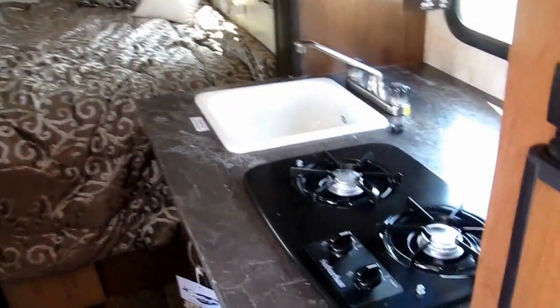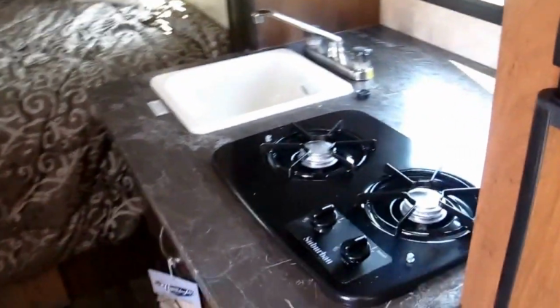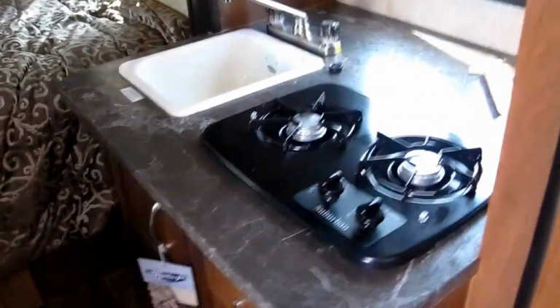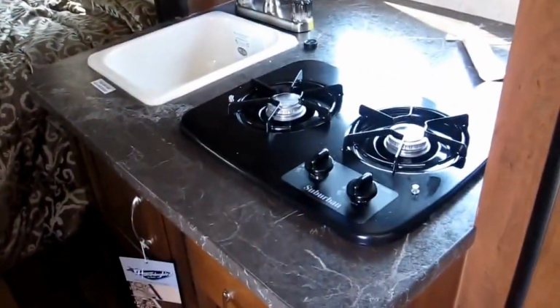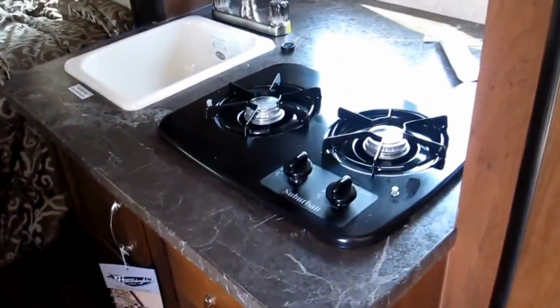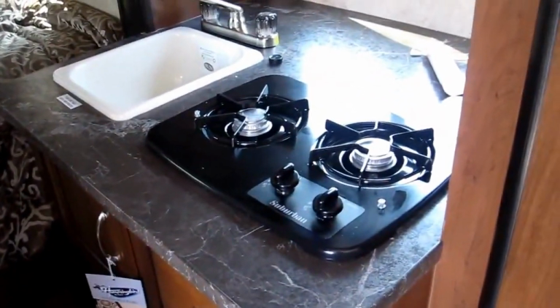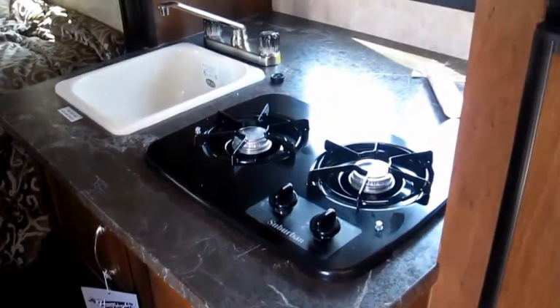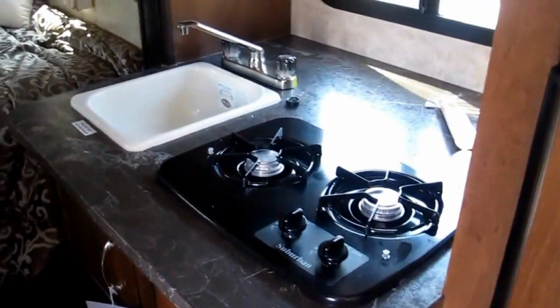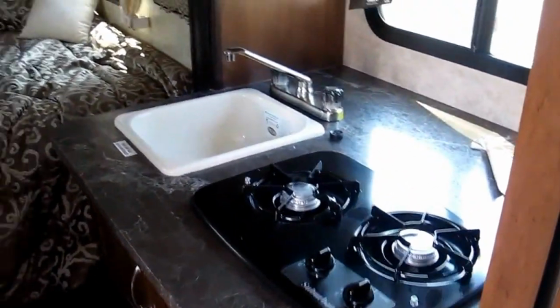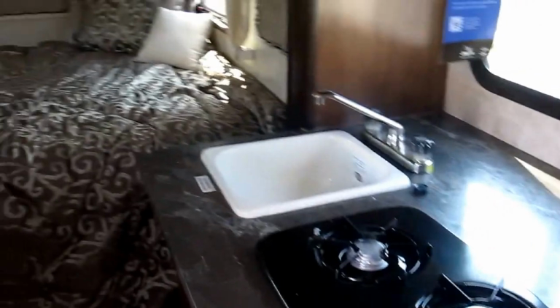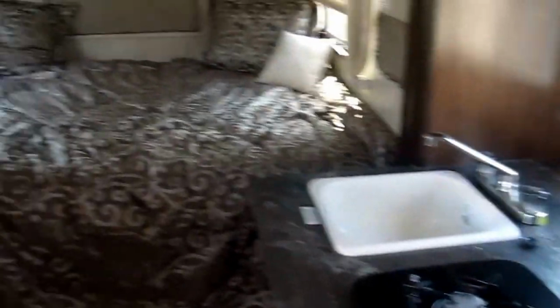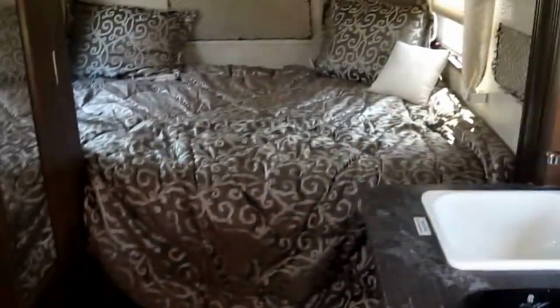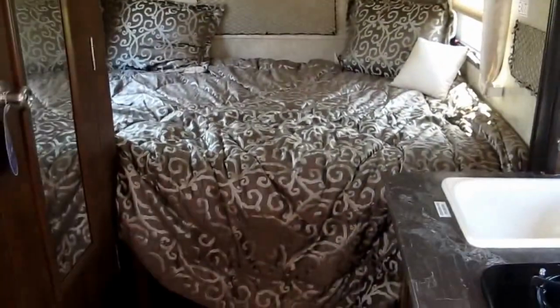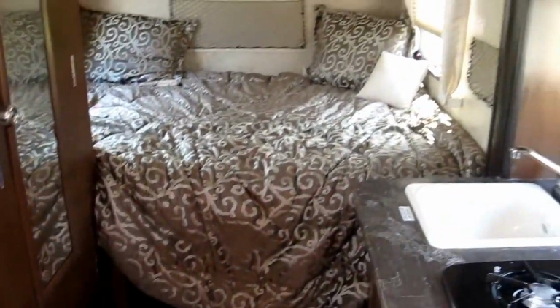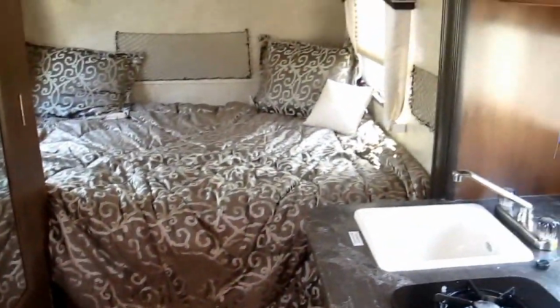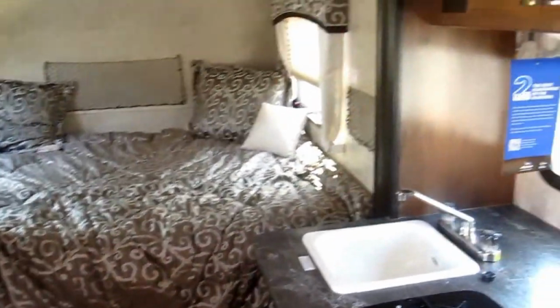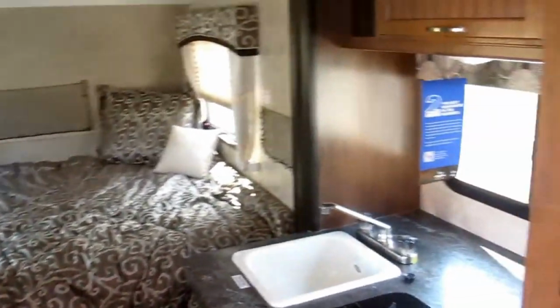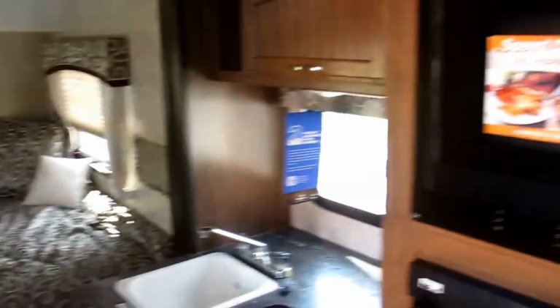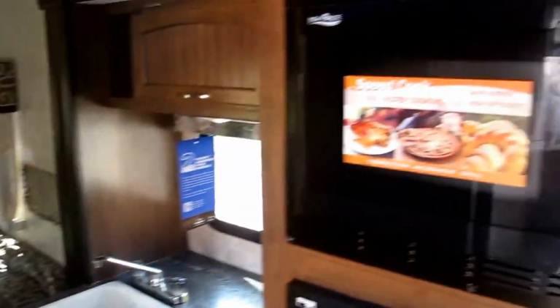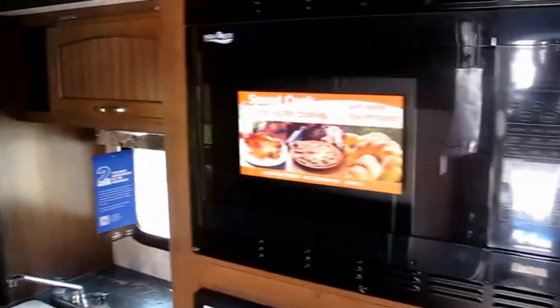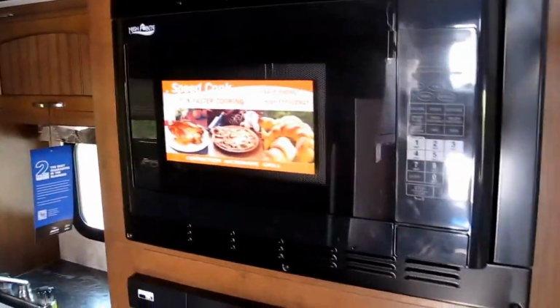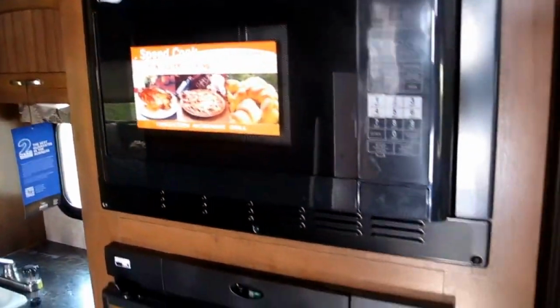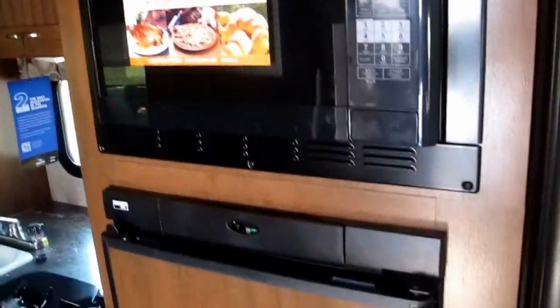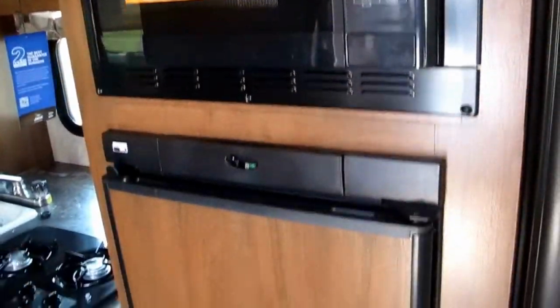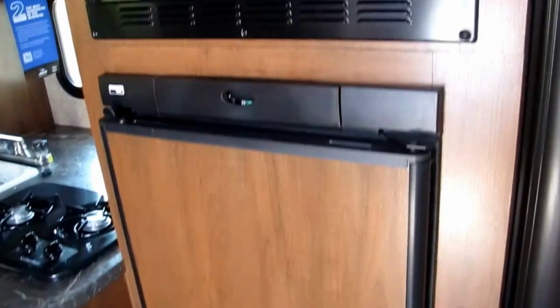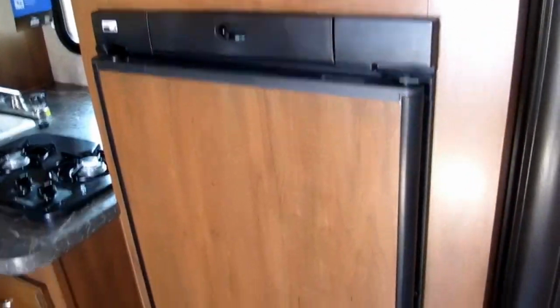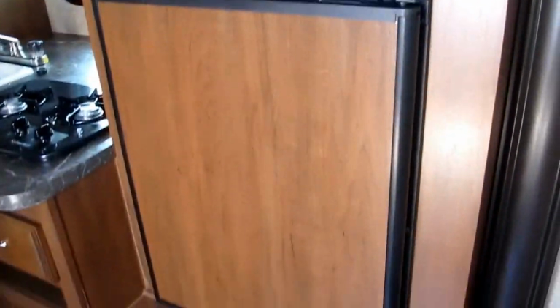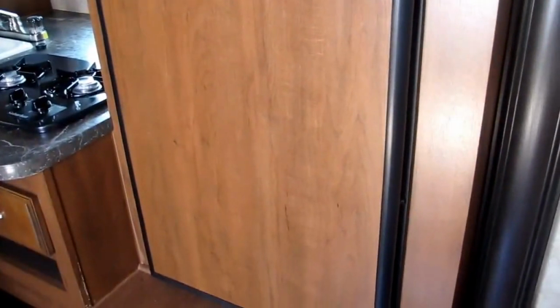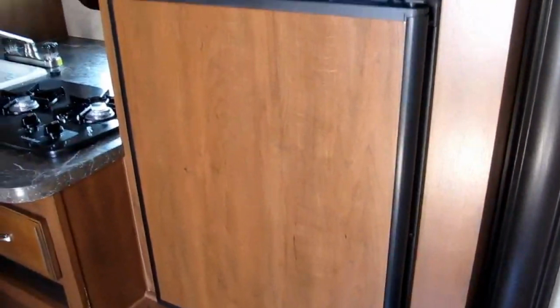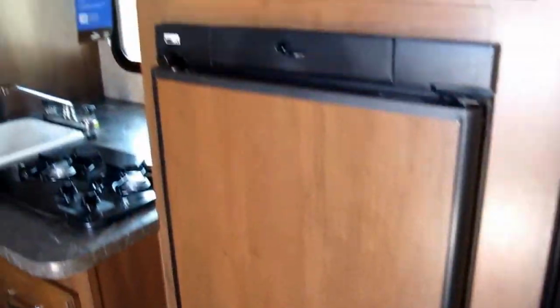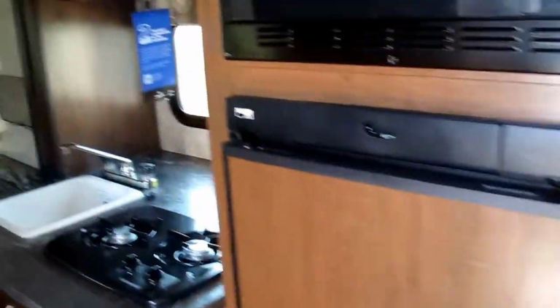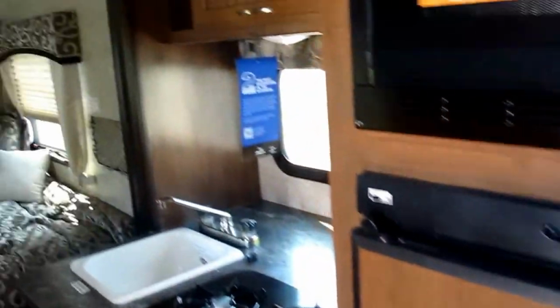You have a complete kitchen — a two-burner cooktop, a nice sink, a microwave, and a NorCold refrigerator/freezer combination.